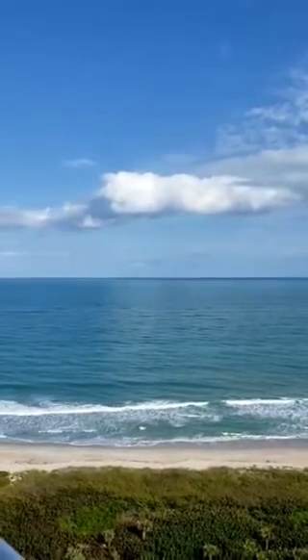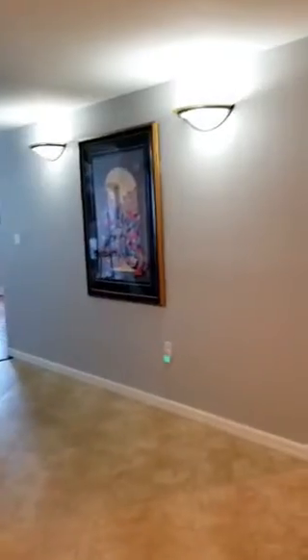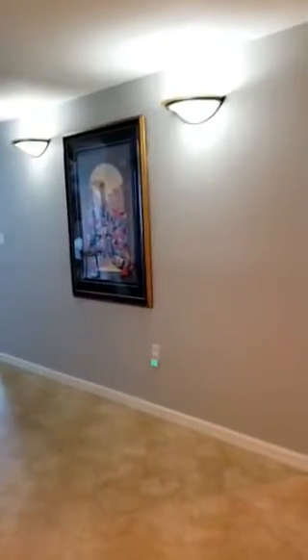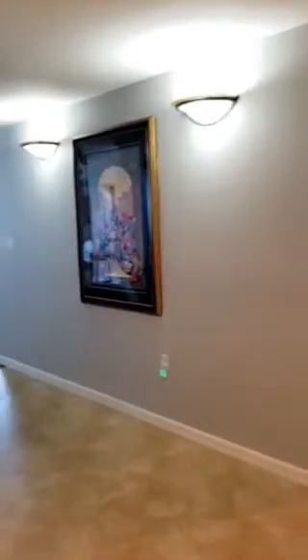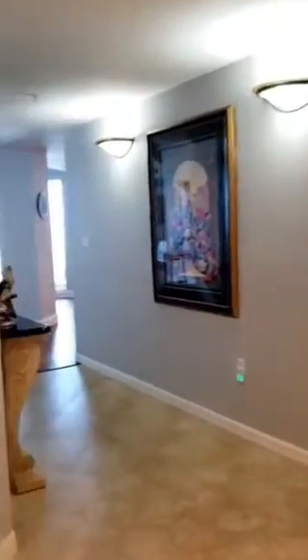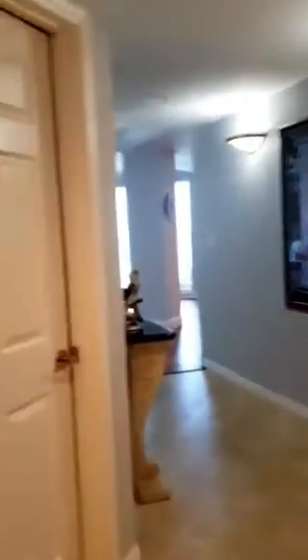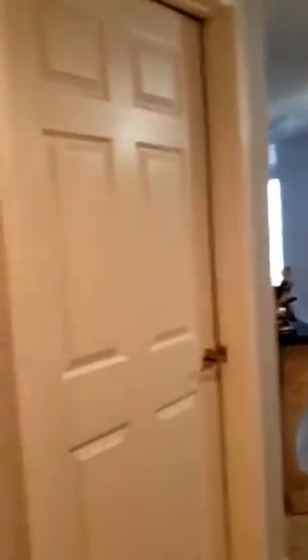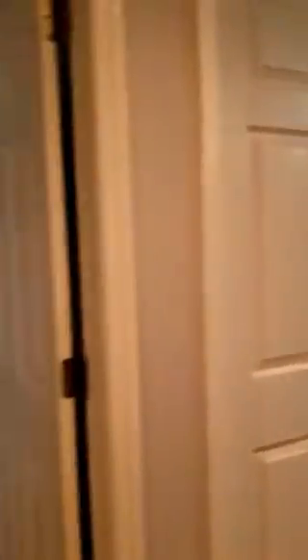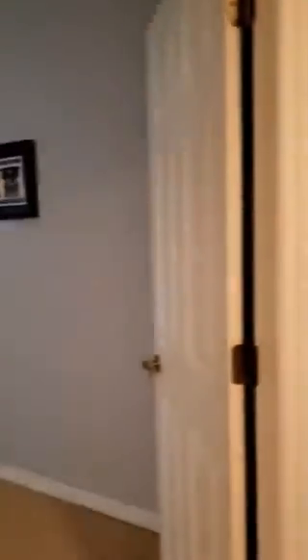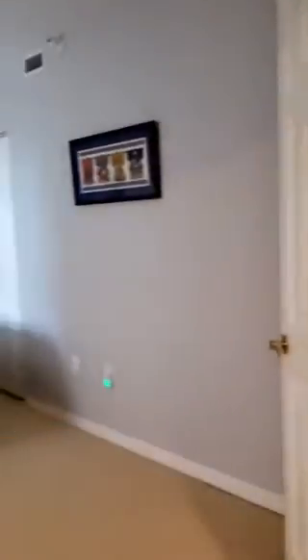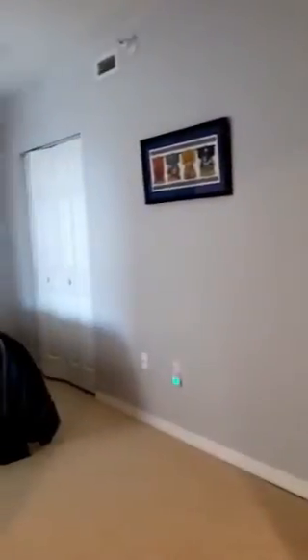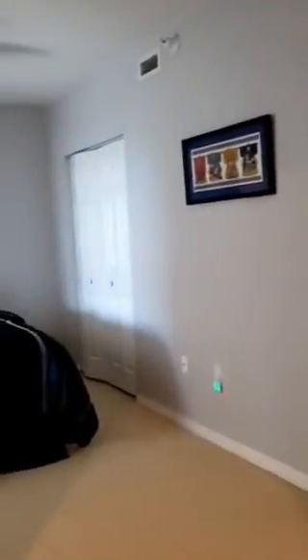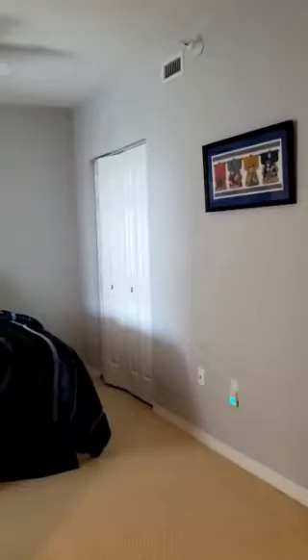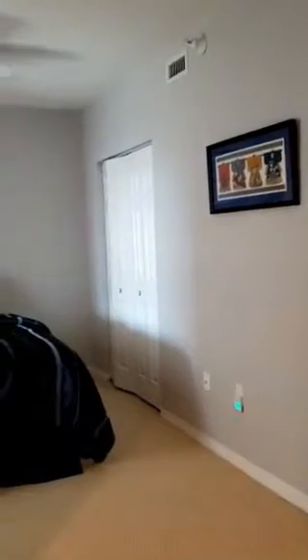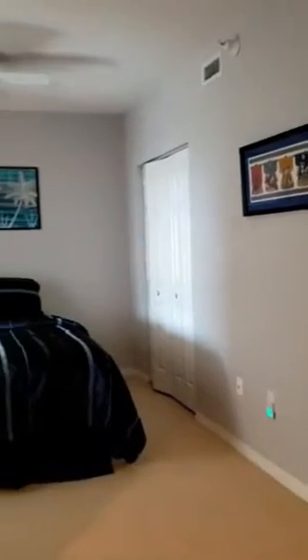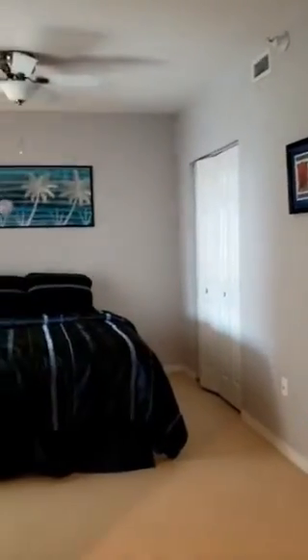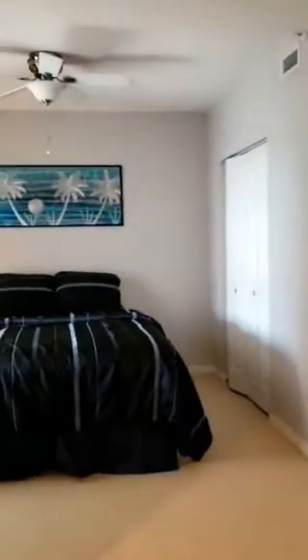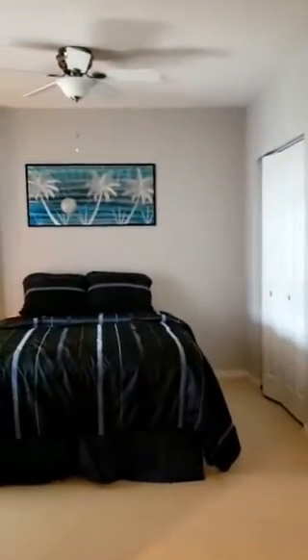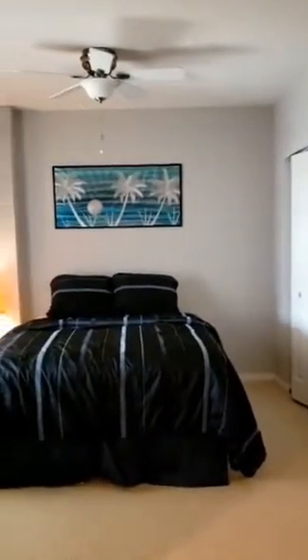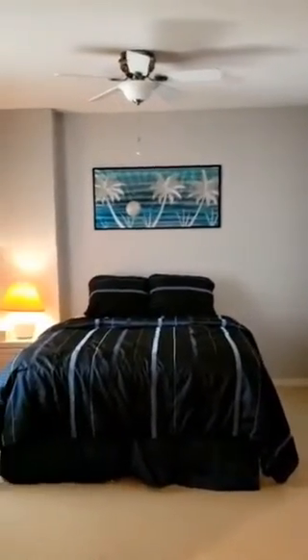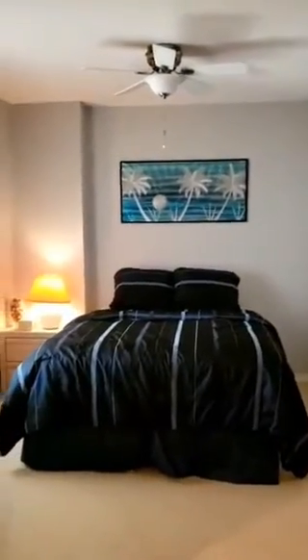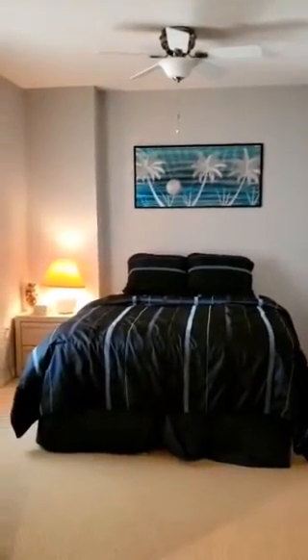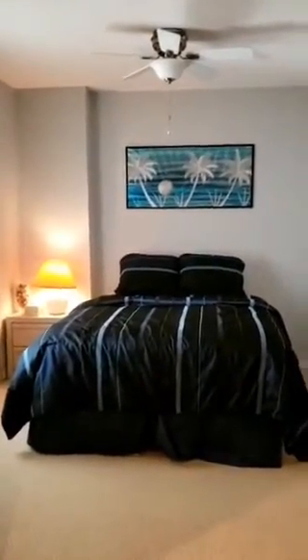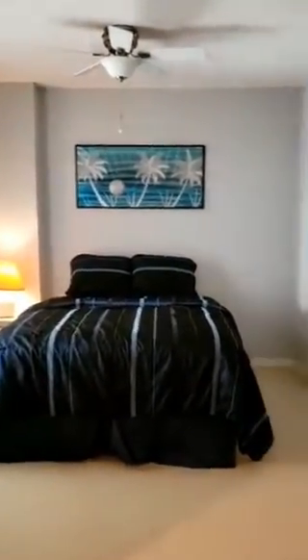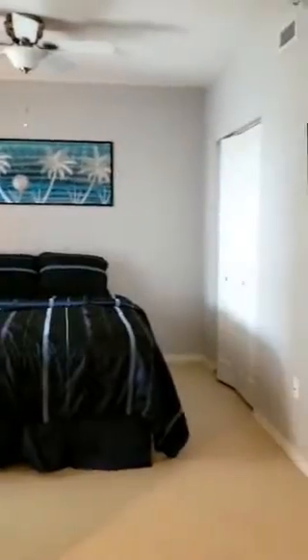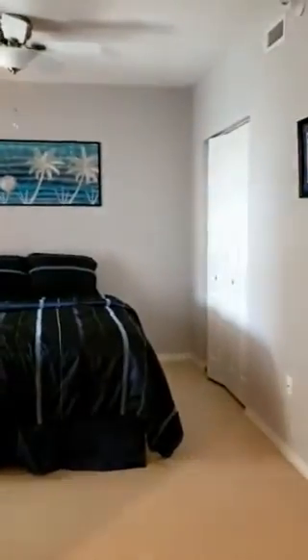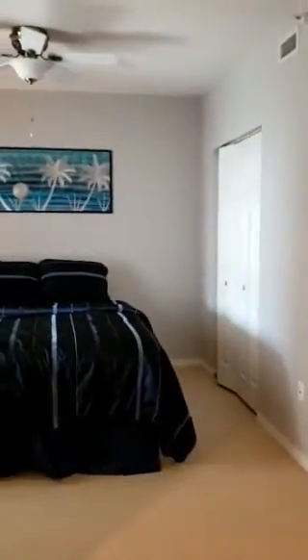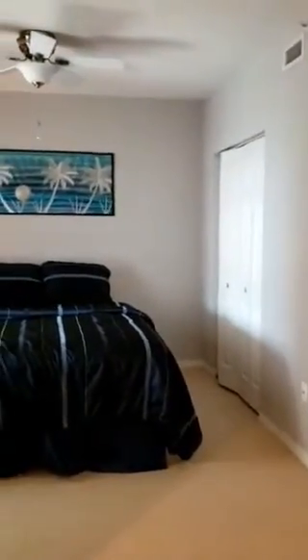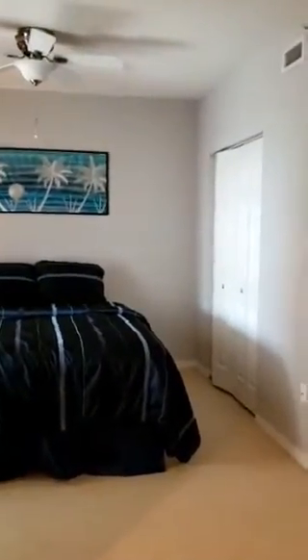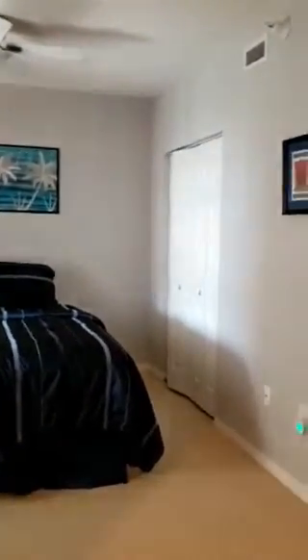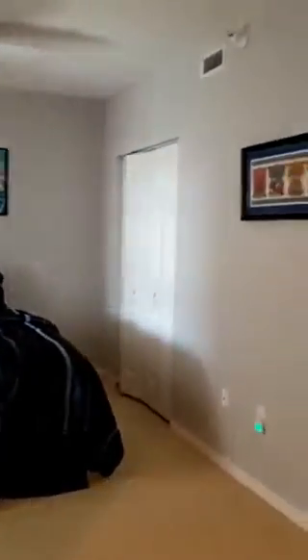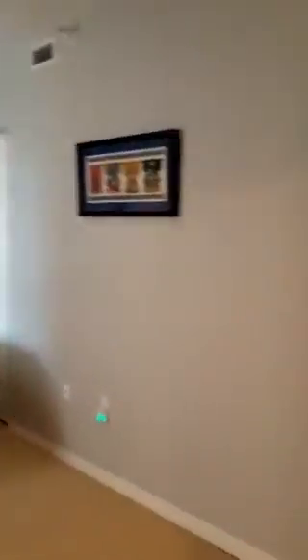We'll take a walk through the apartment after you enter the front door. This is the fourth bedroom and it has a full-size bed. There's a closet. You can use it as an office, bedroom, whatever you like.